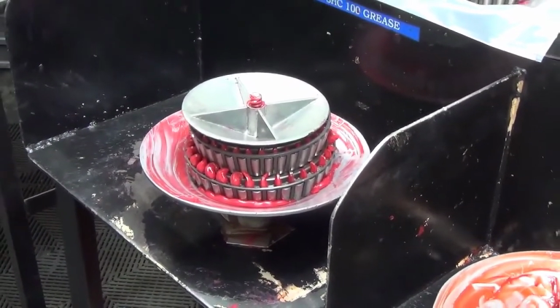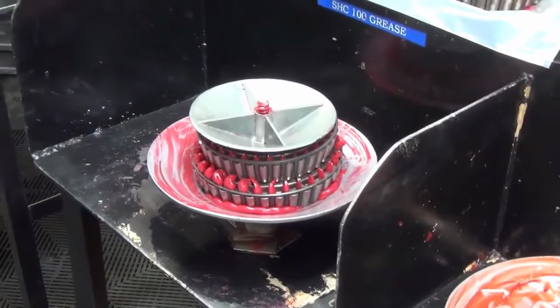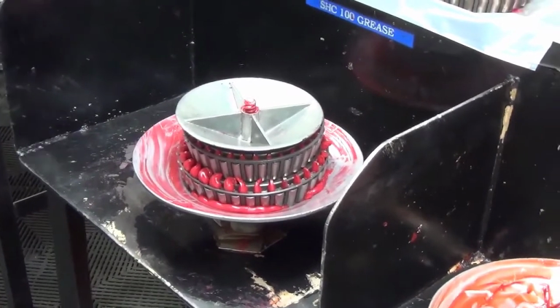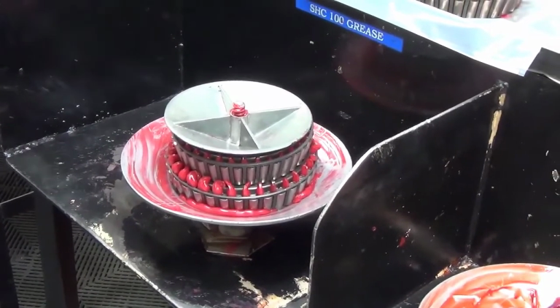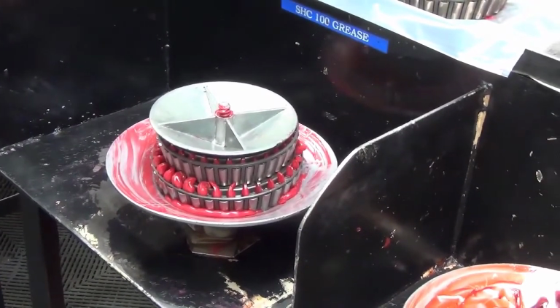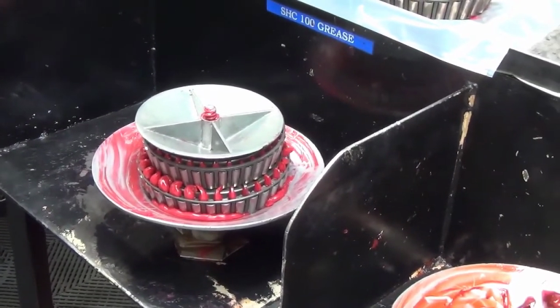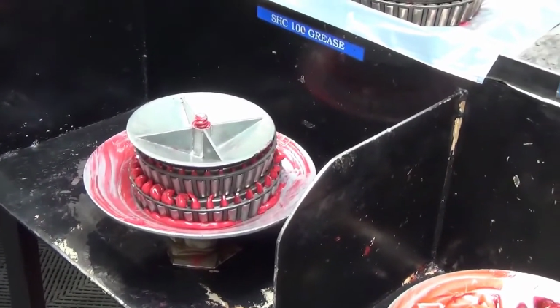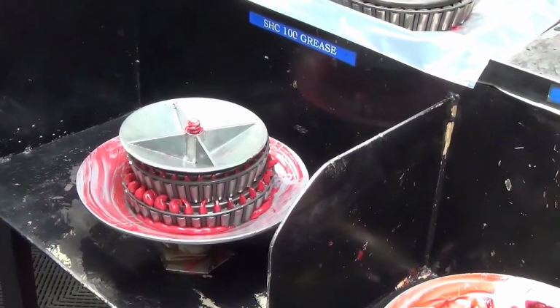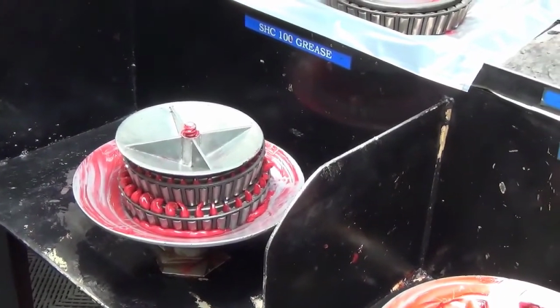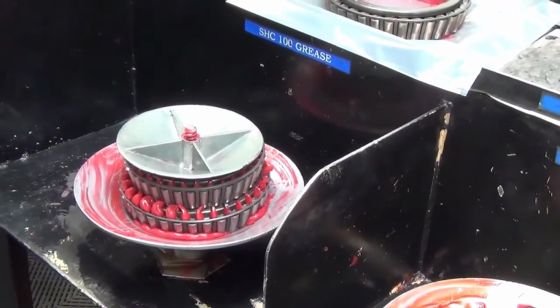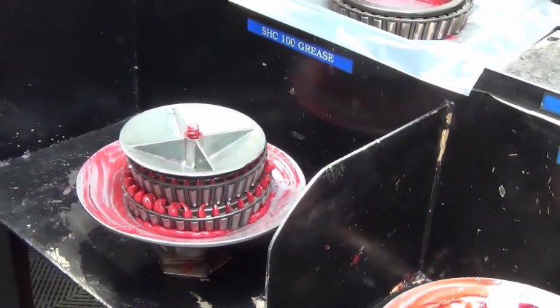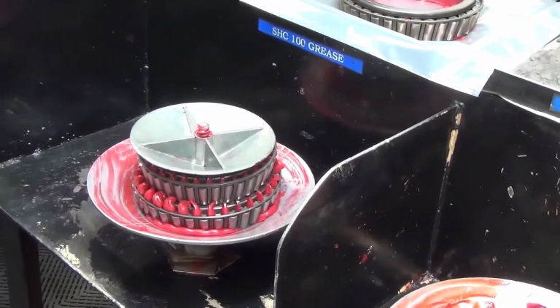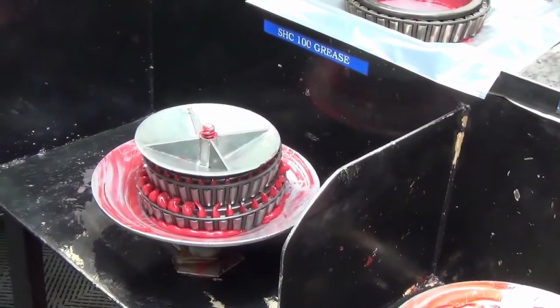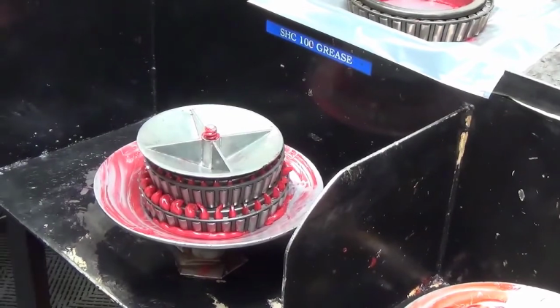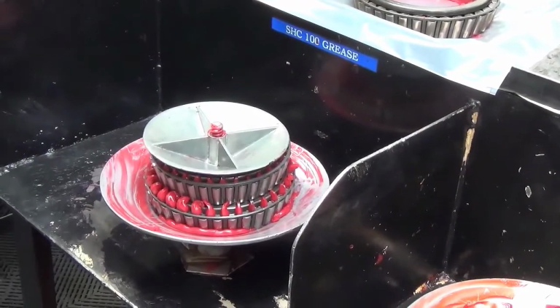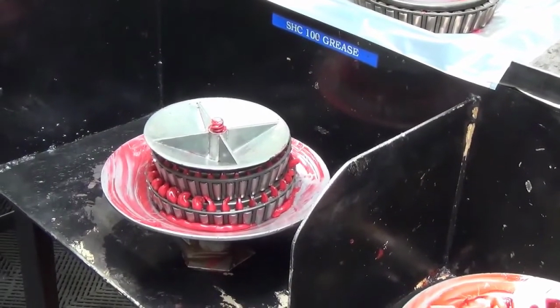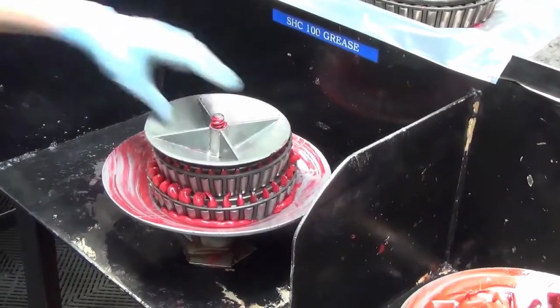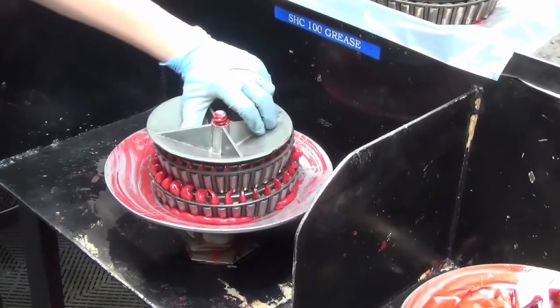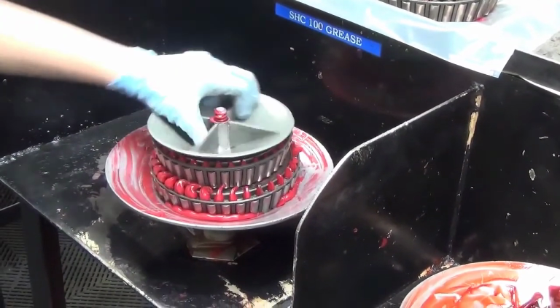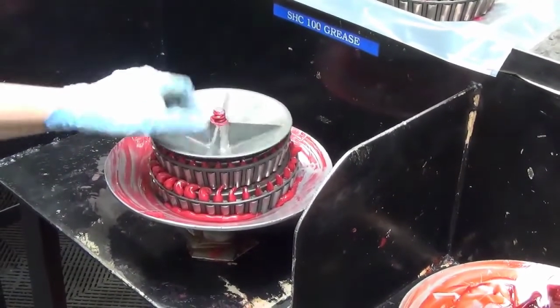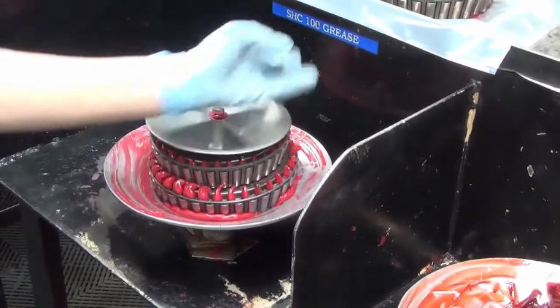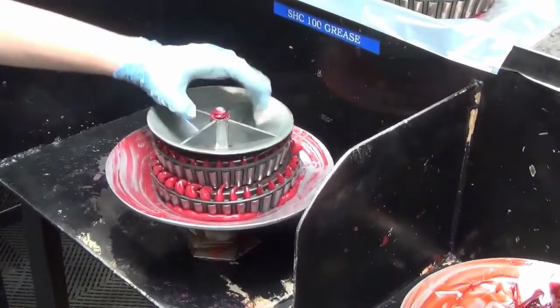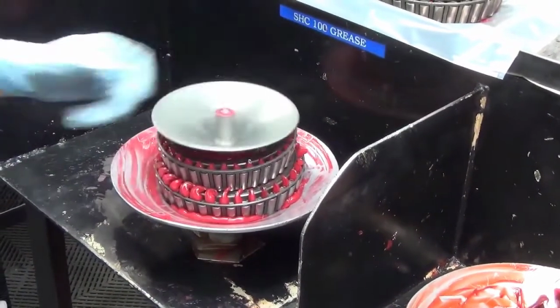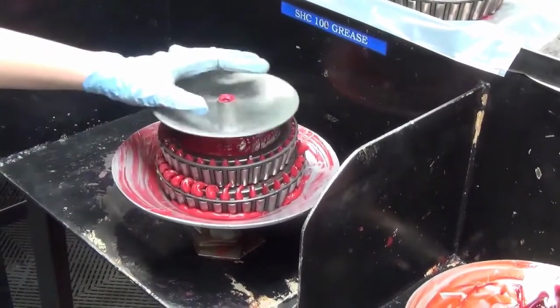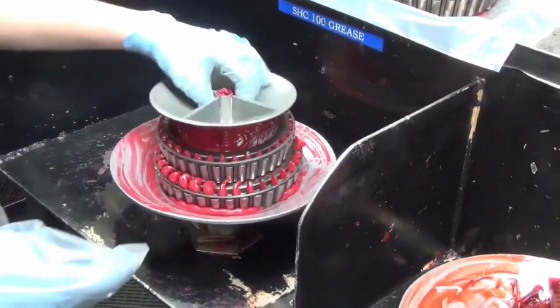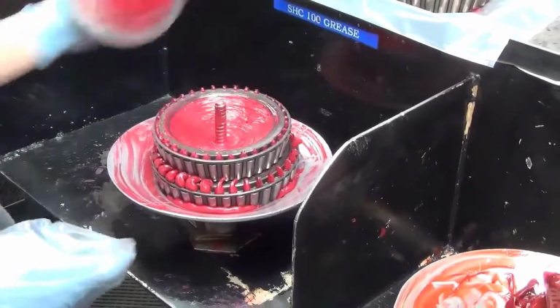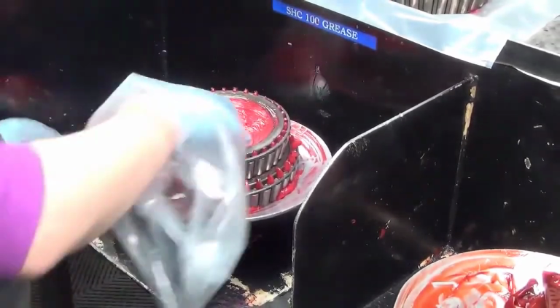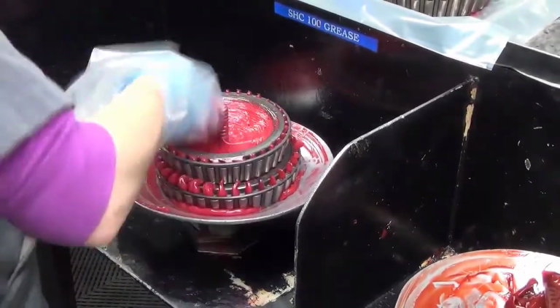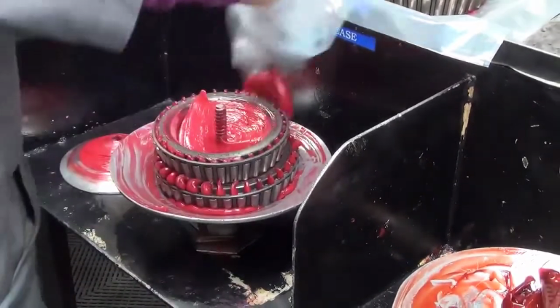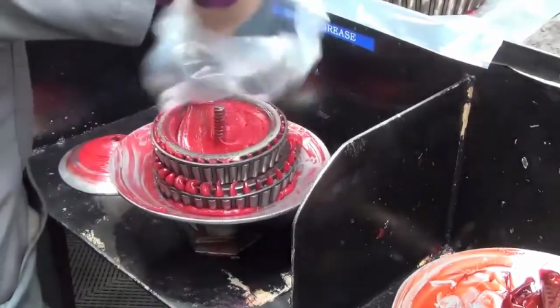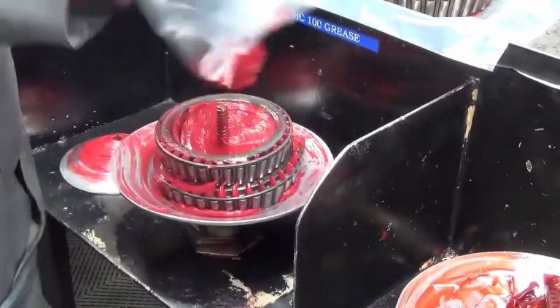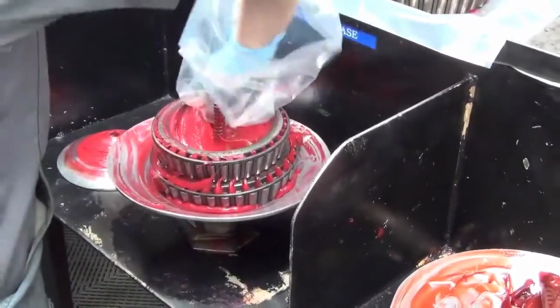Lubrication by pressure methods is highly recommended since it is easier, faster, reduces the possibility of contamination, and when employed correctly, assures an even amount of grease within the critical areas.